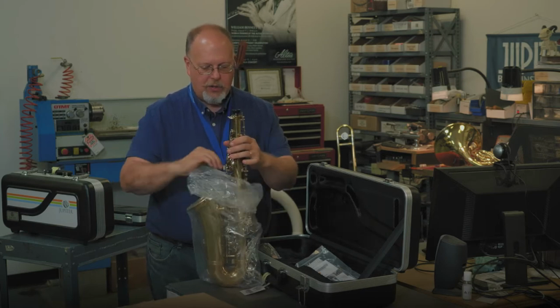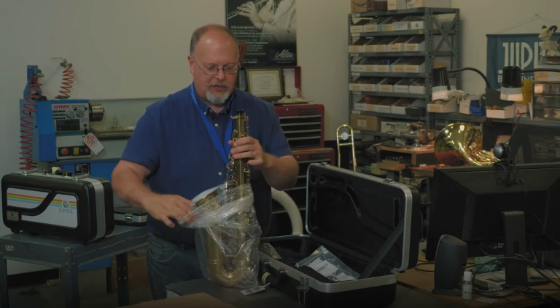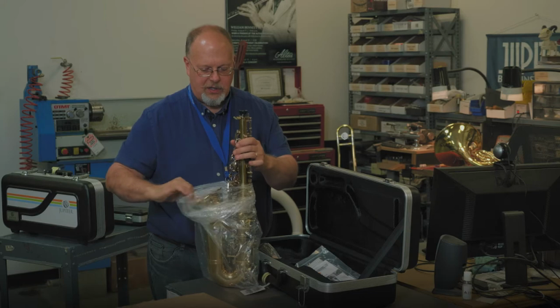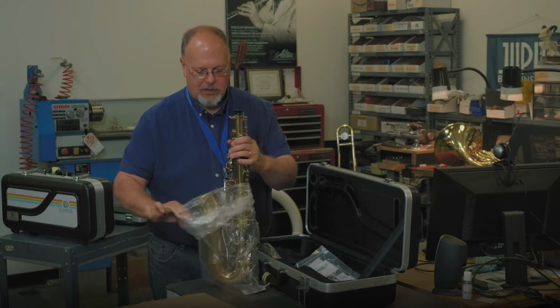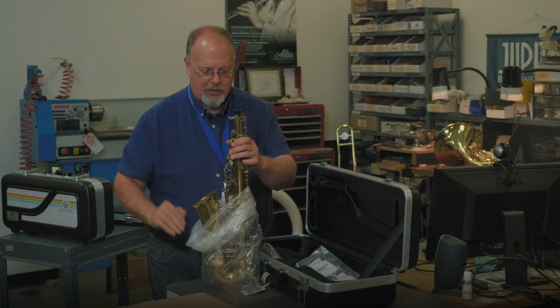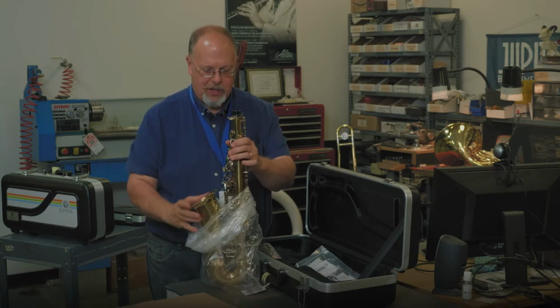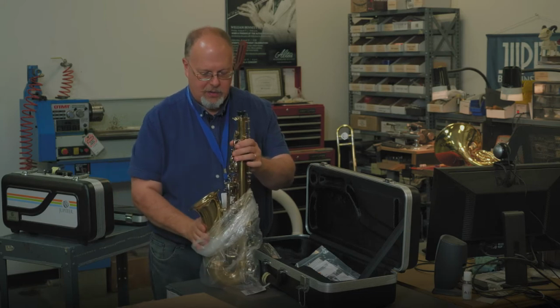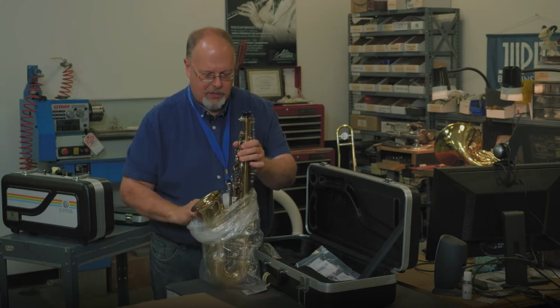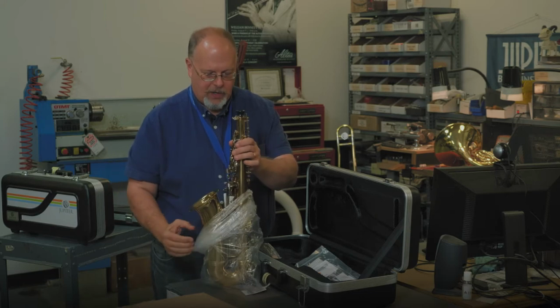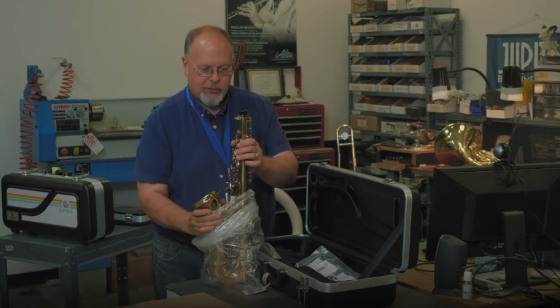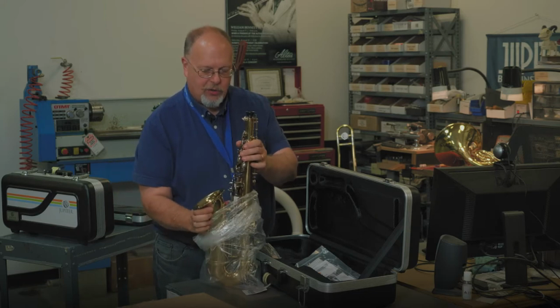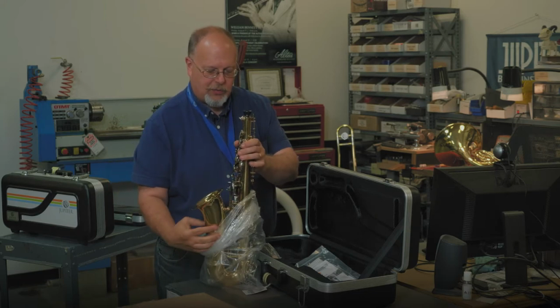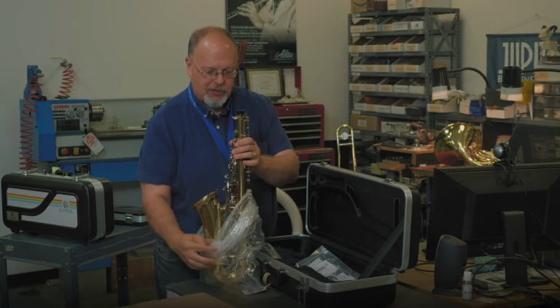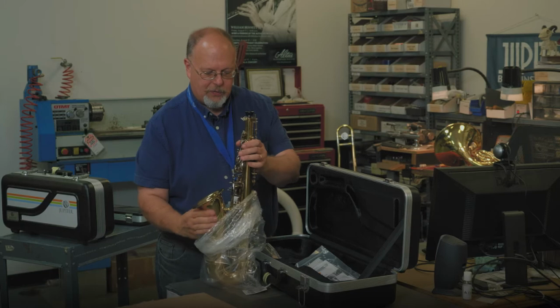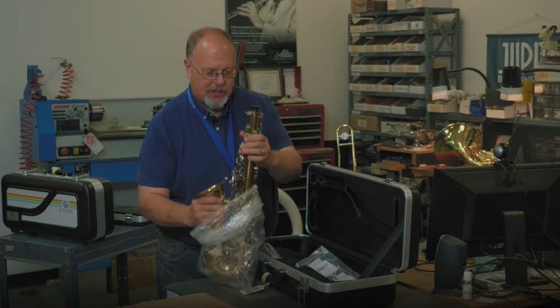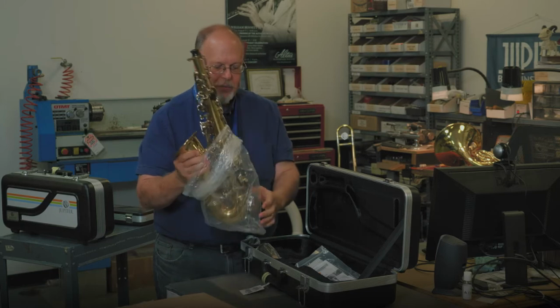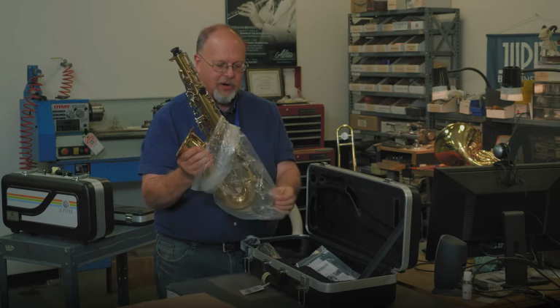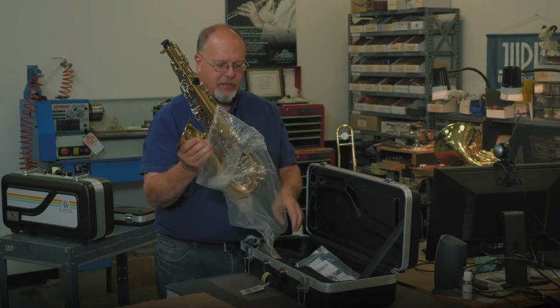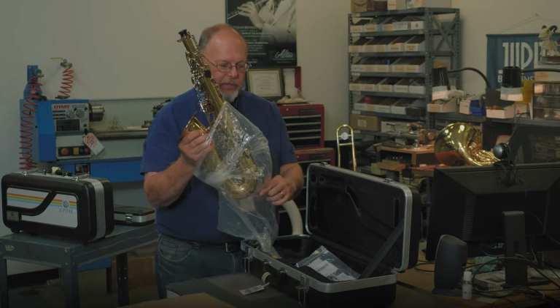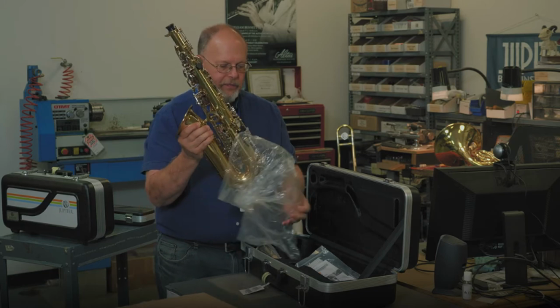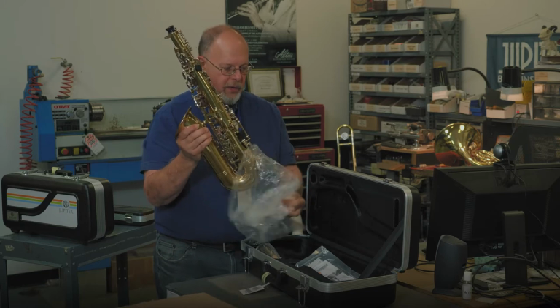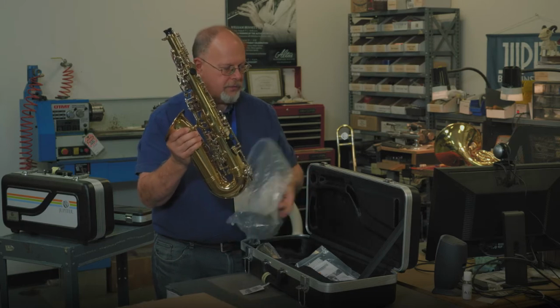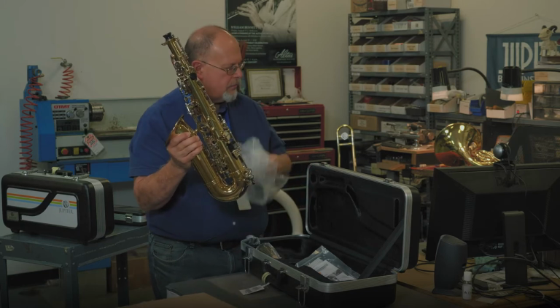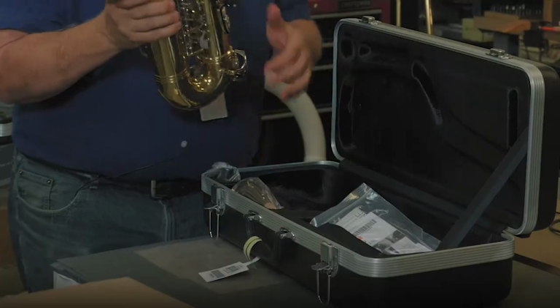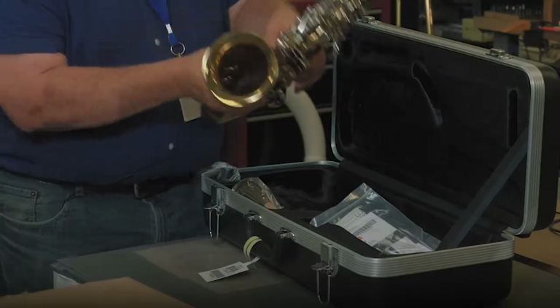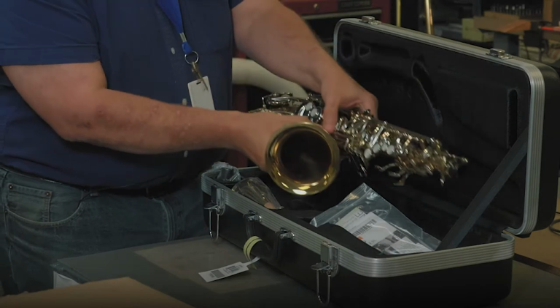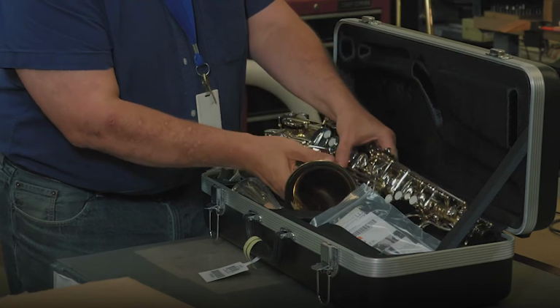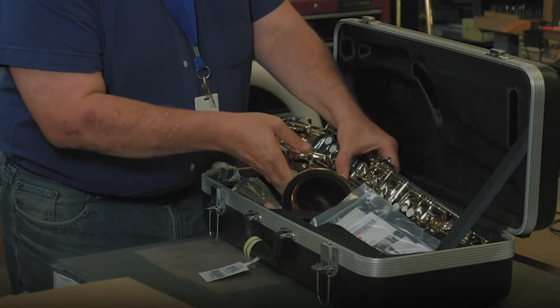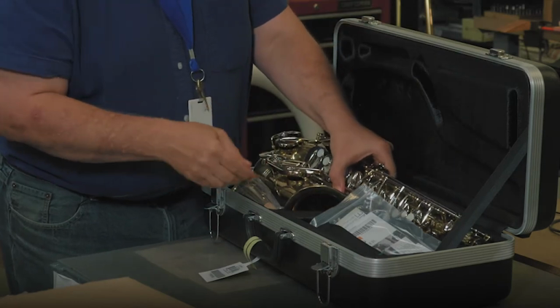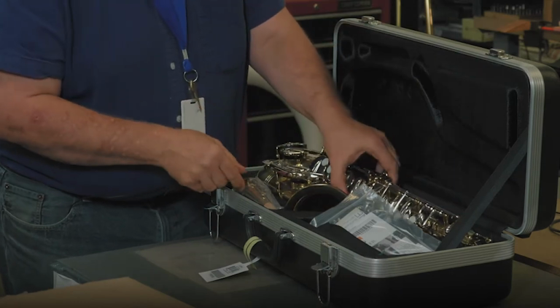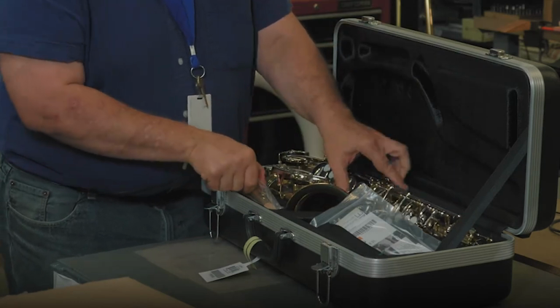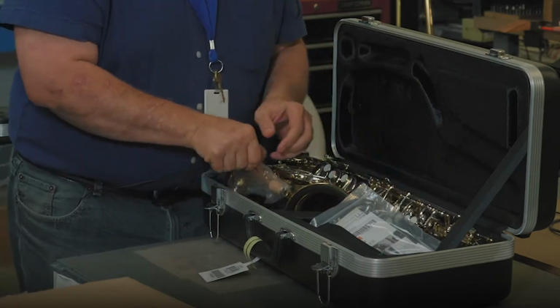Always being careful of the keys around the bell — that's where you can hold it from. You can hold it here from the bell to get the rest of the paper off. Then place that back in the case so we can take out the next part of the saxophone, which is the neck.